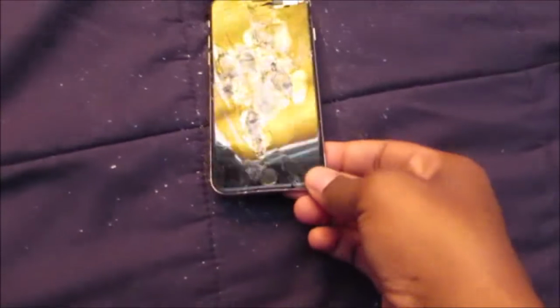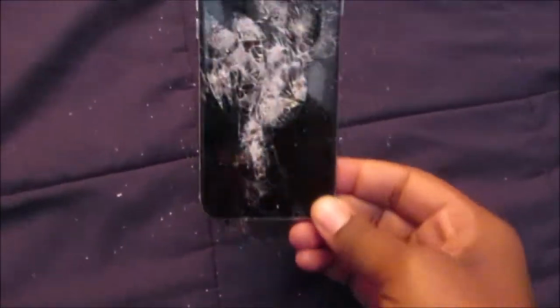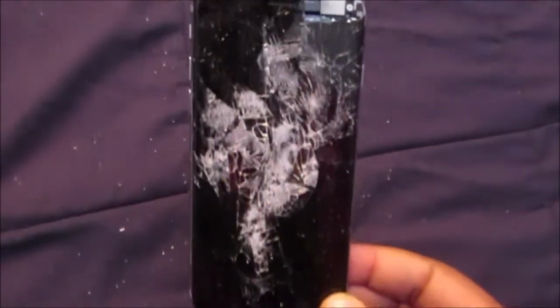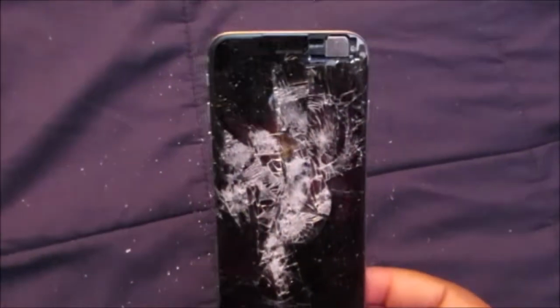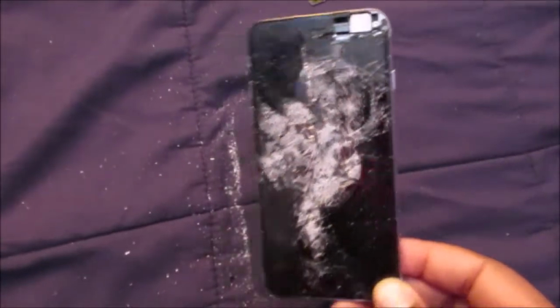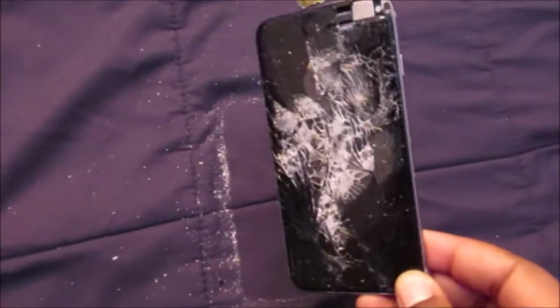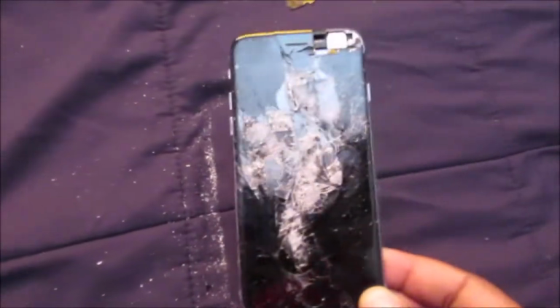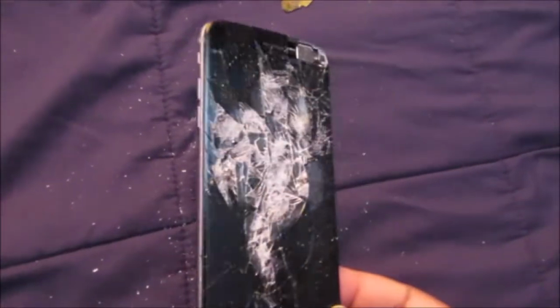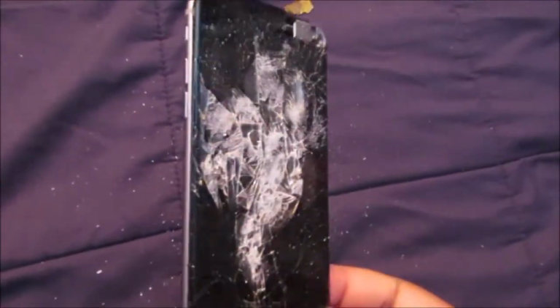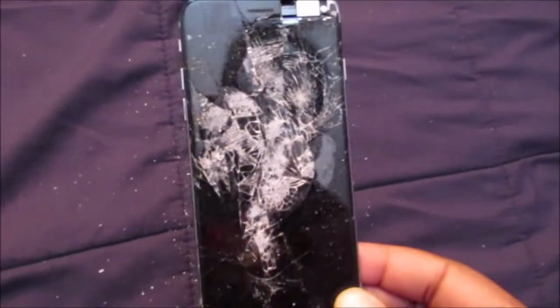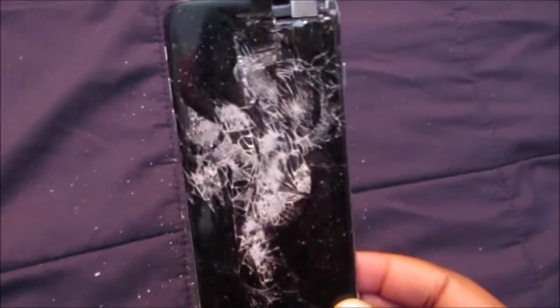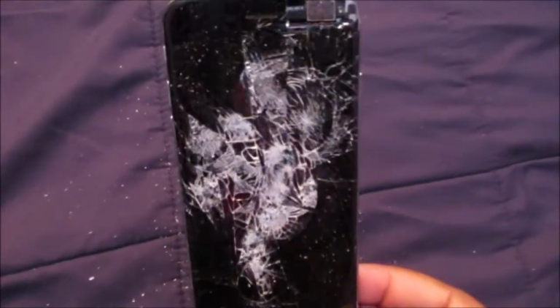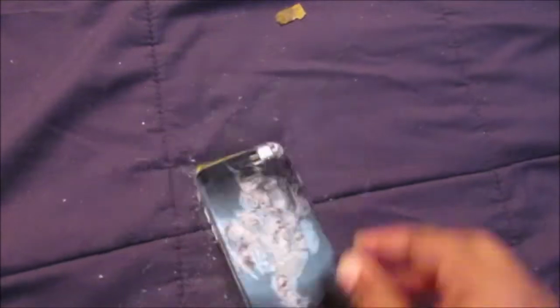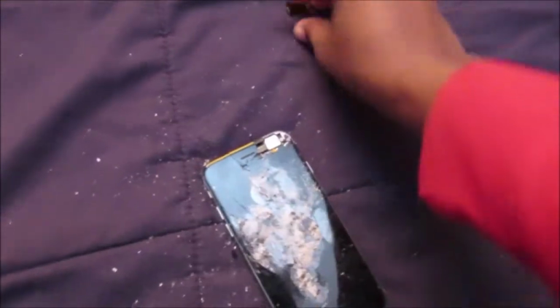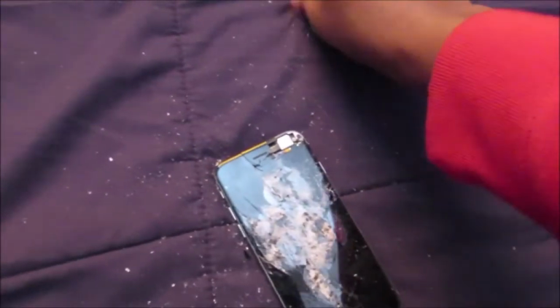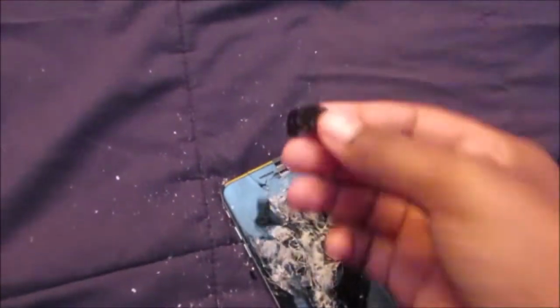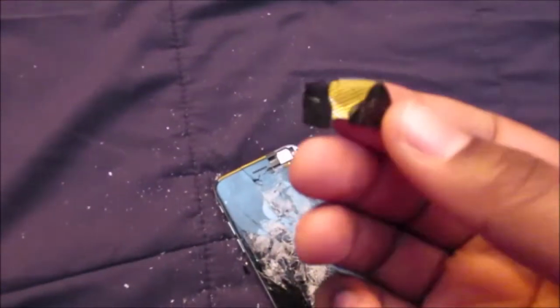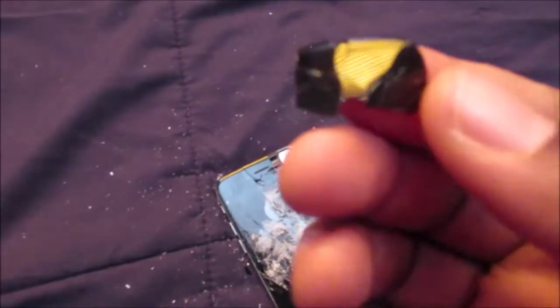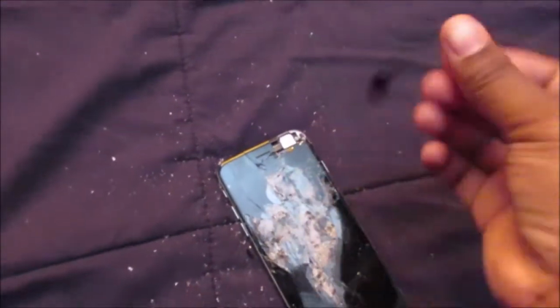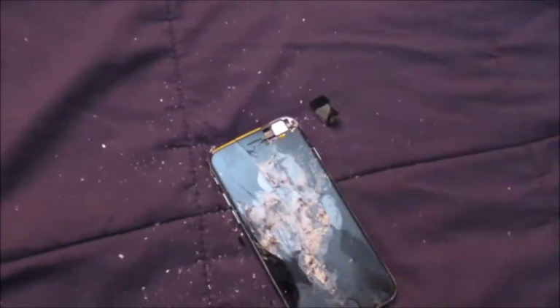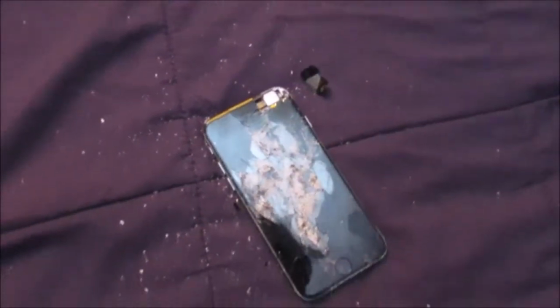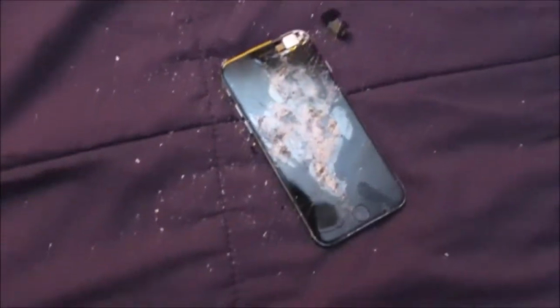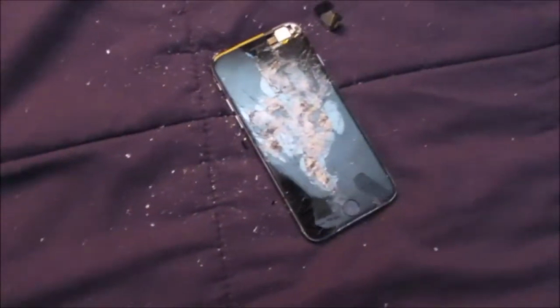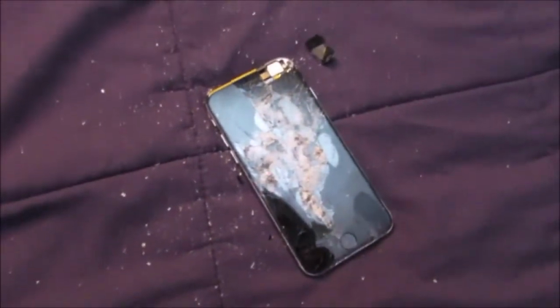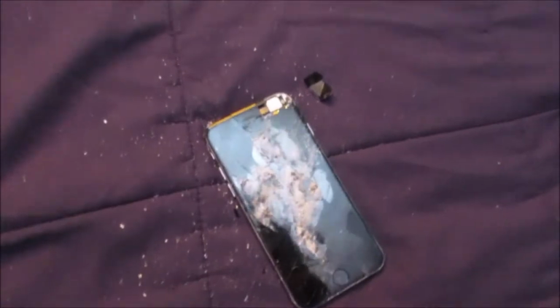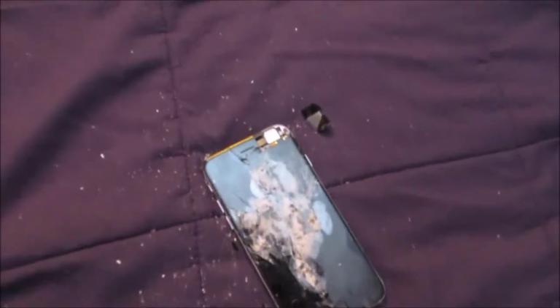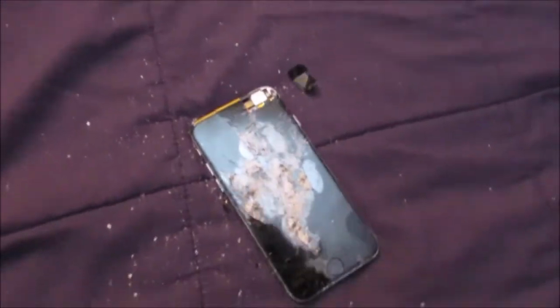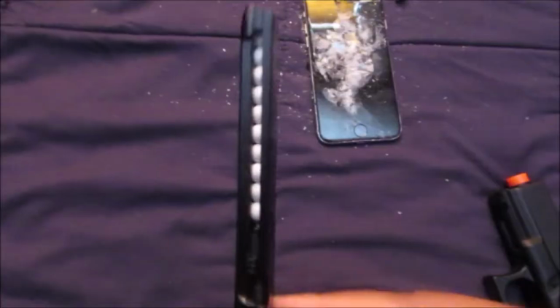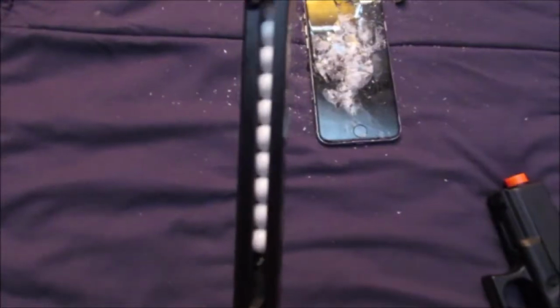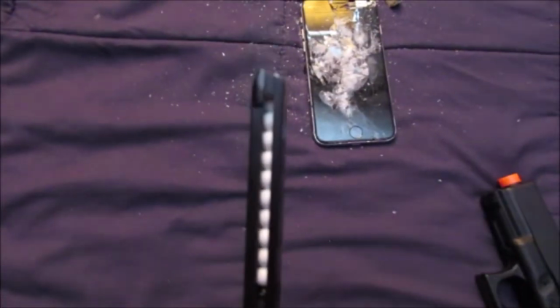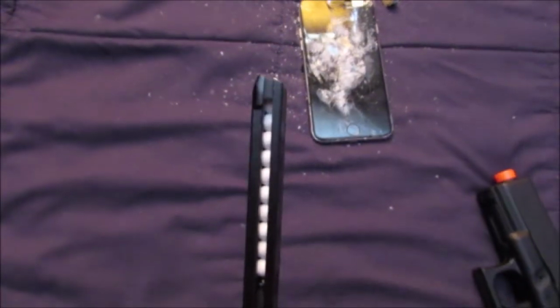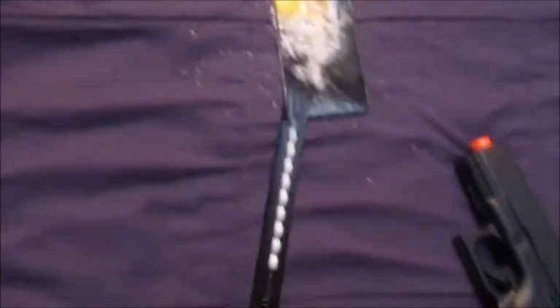This is what it looks like after one round. I'm gonna shoot it again now — this part came off, got glass everywhere. I'm about to reload it real quick. All right, I reloaded the clip again.